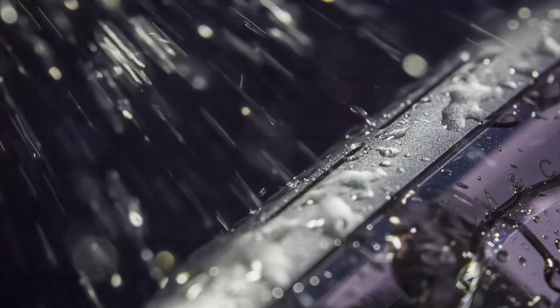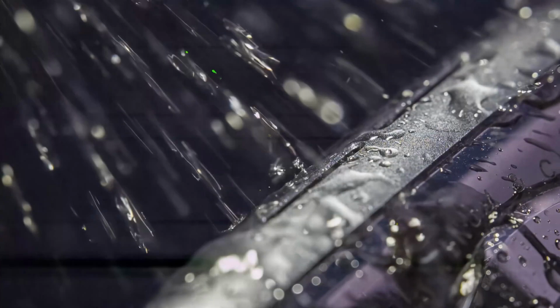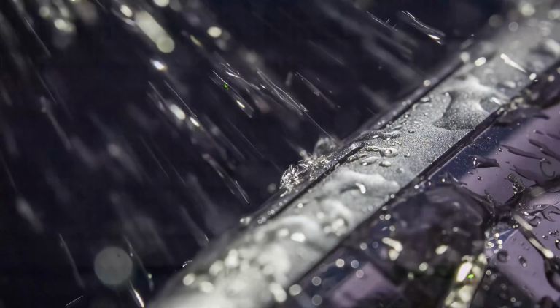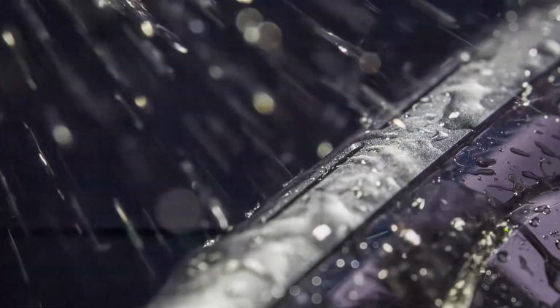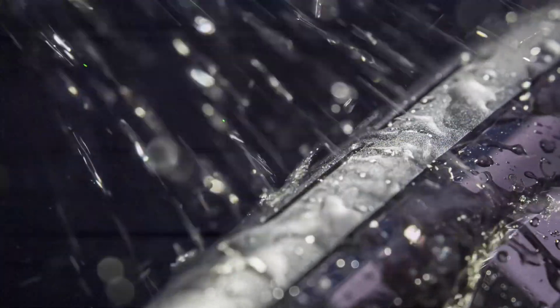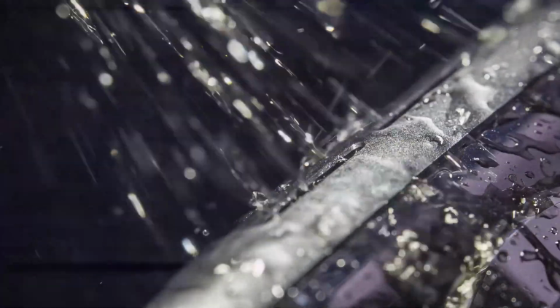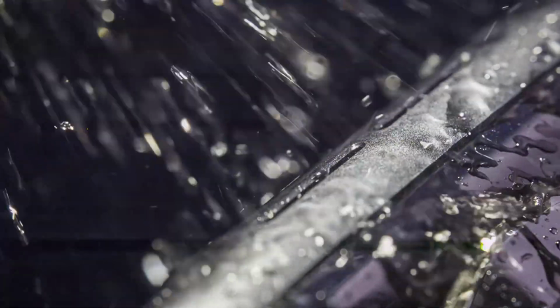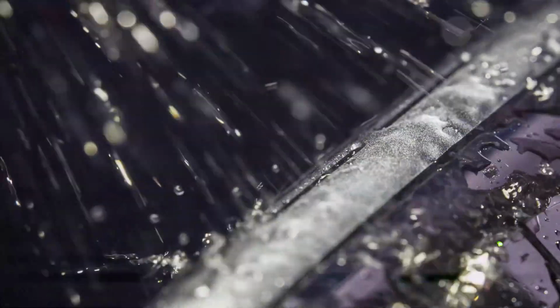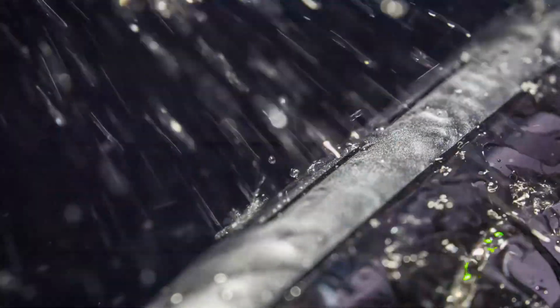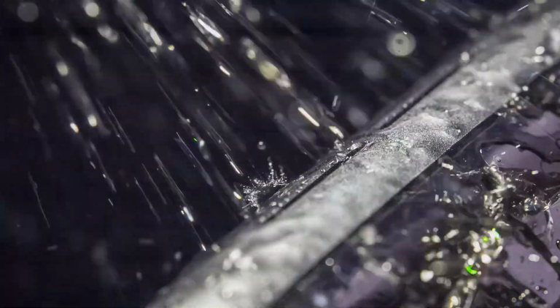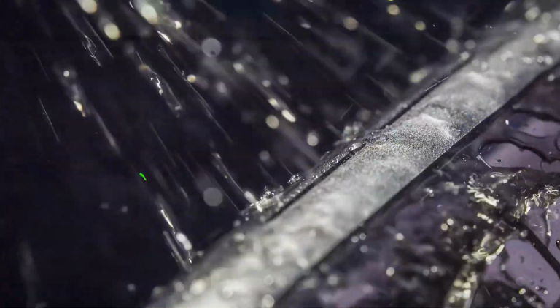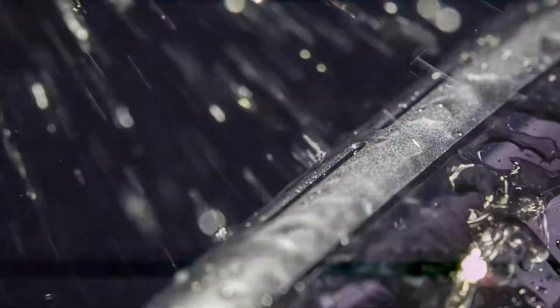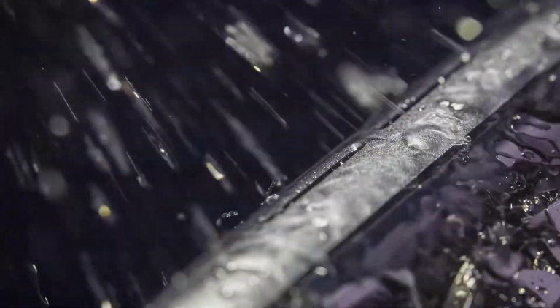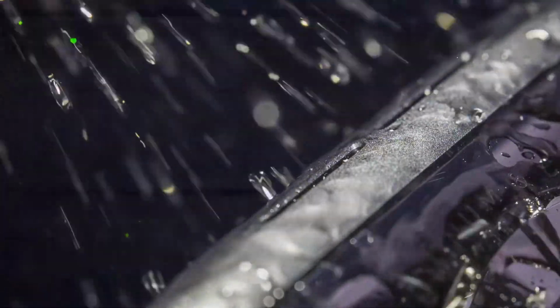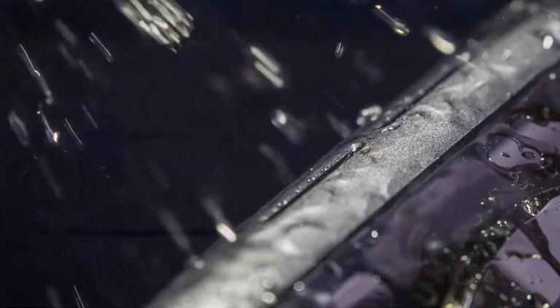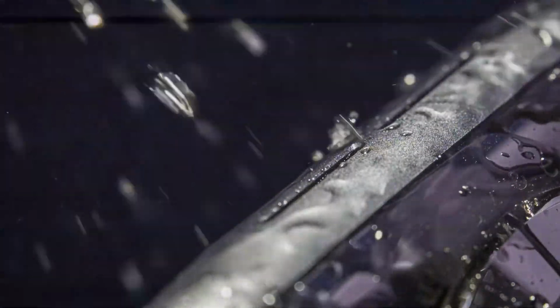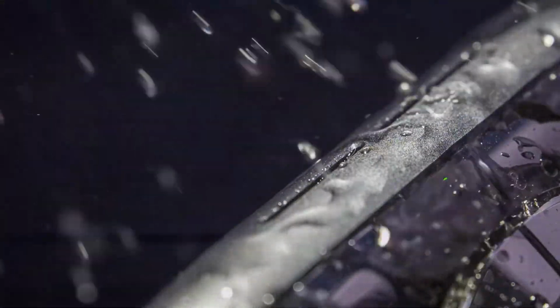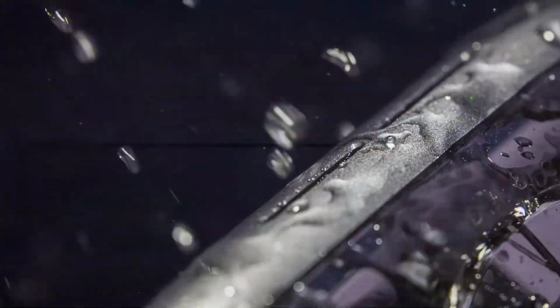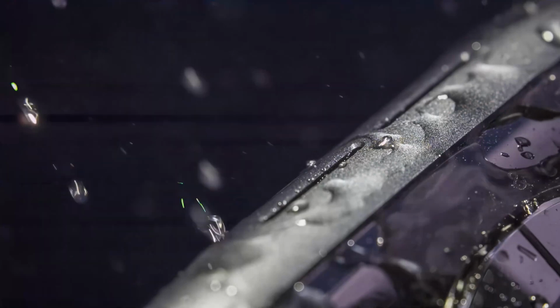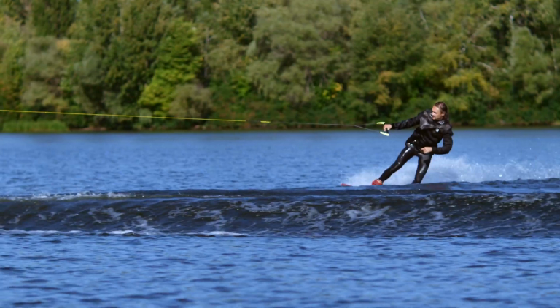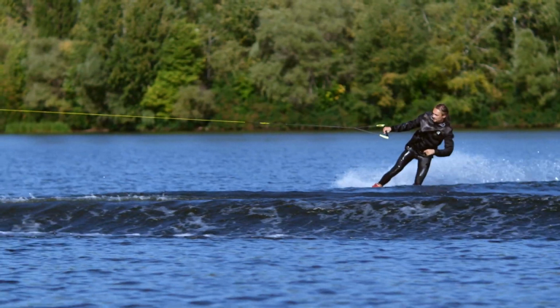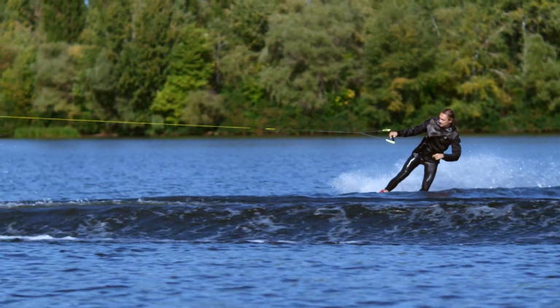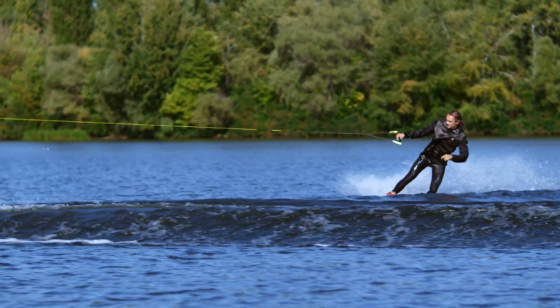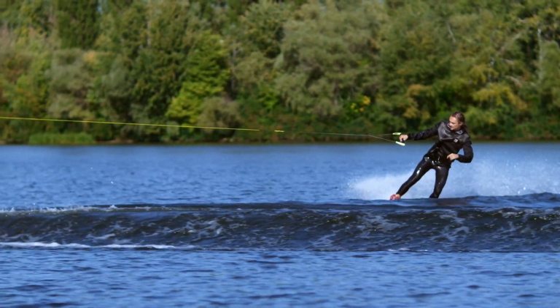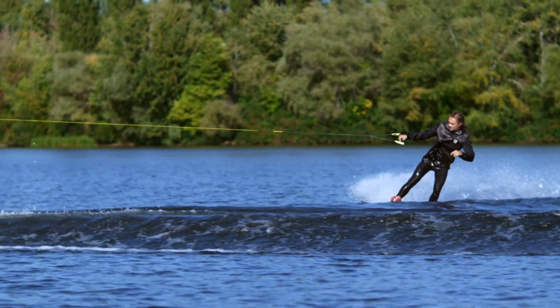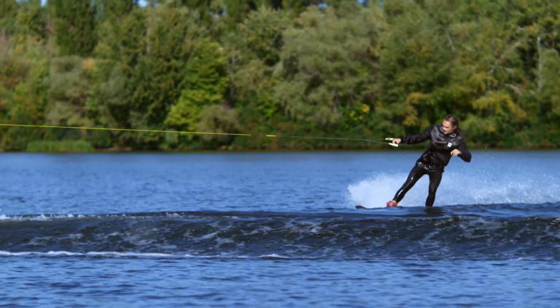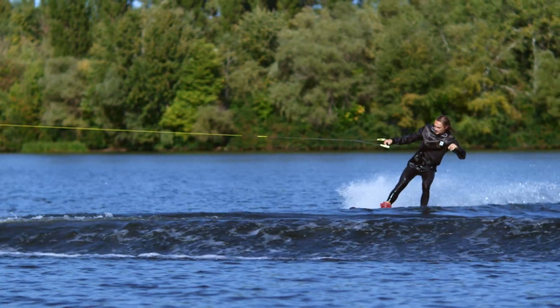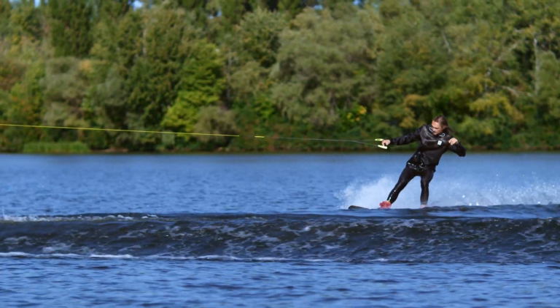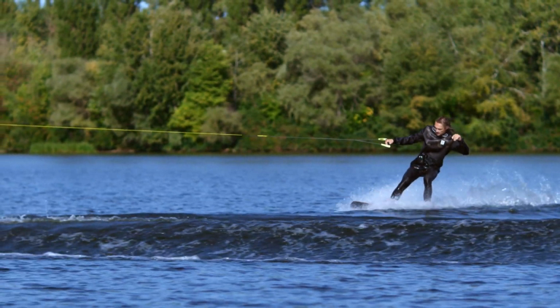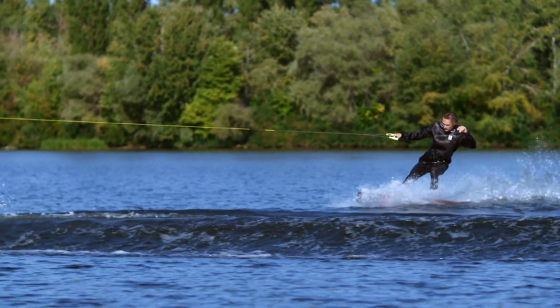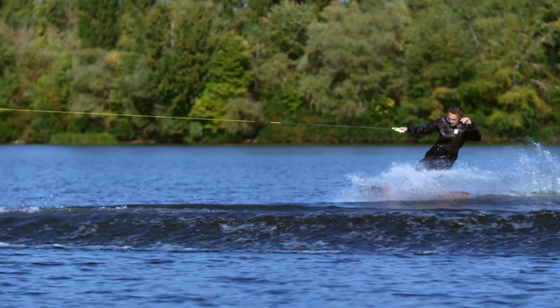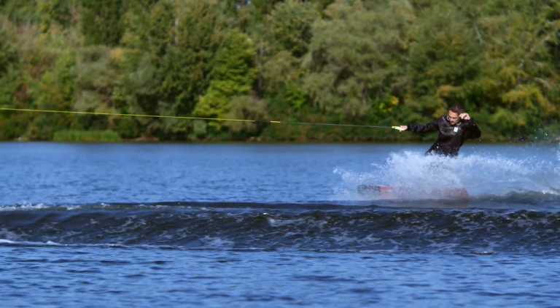When it's active, water can't get inside of your watch. You can't use the touch screen in this mode. When starting a water-based workout, this feature is activated automatically.